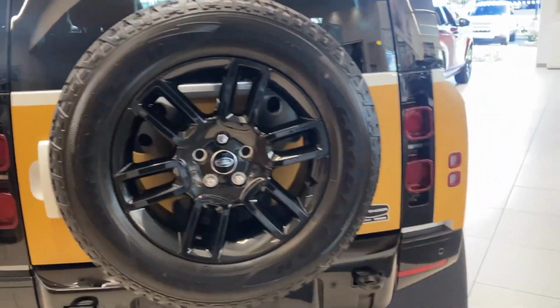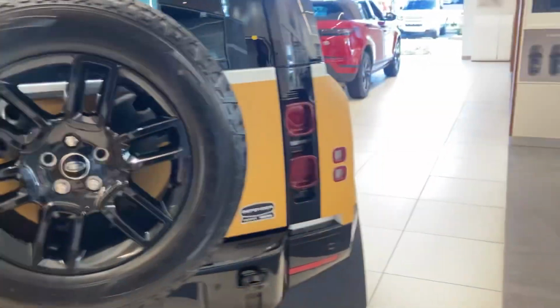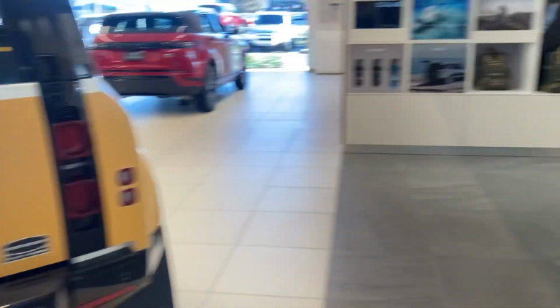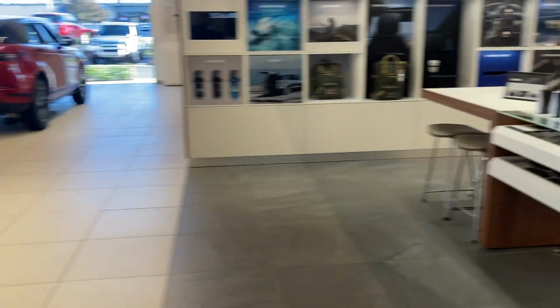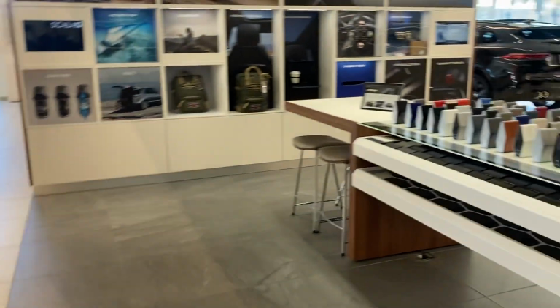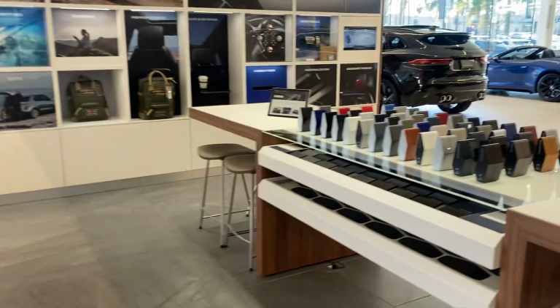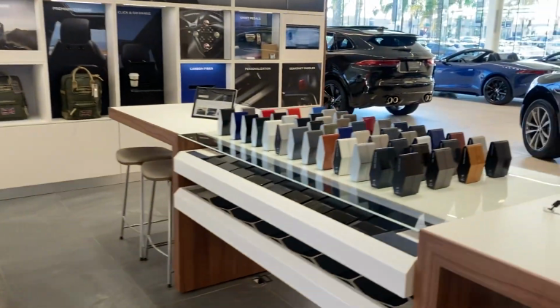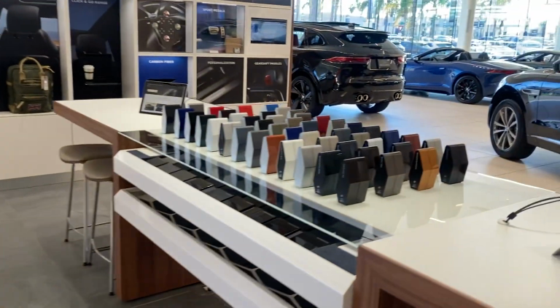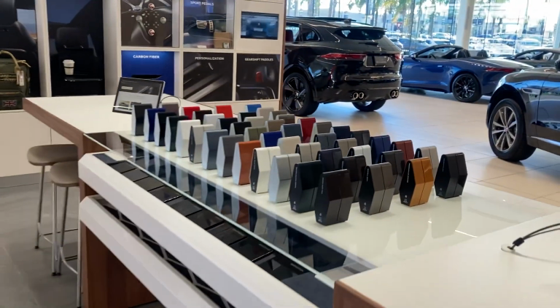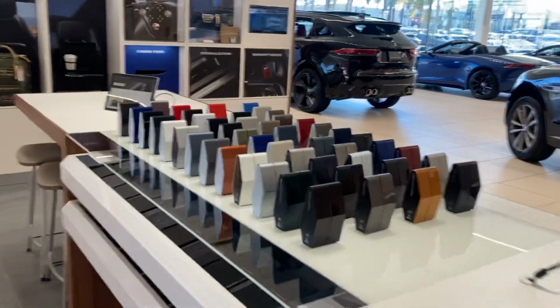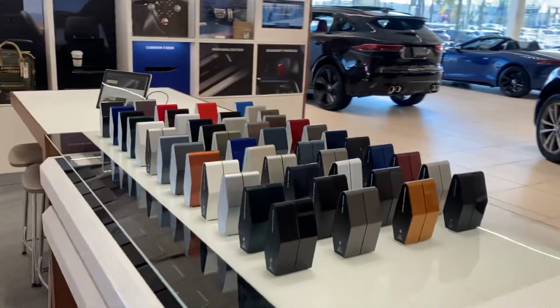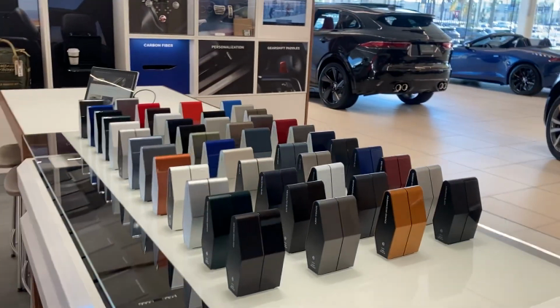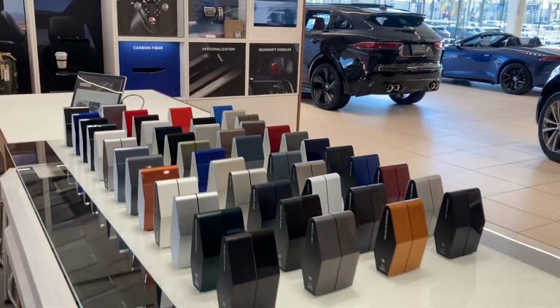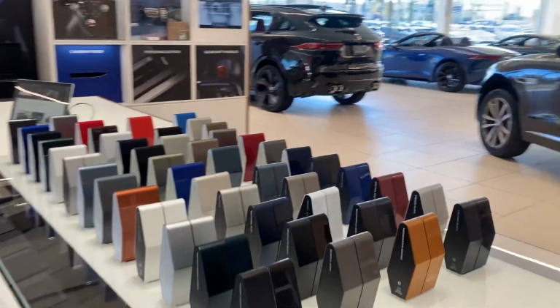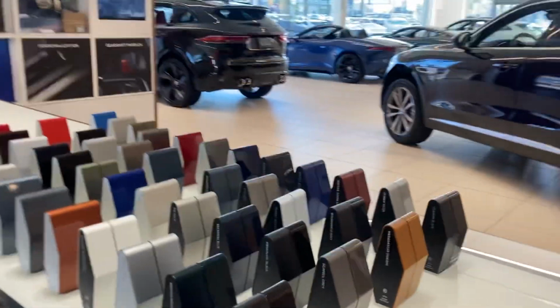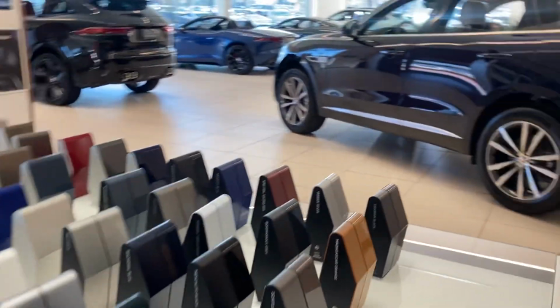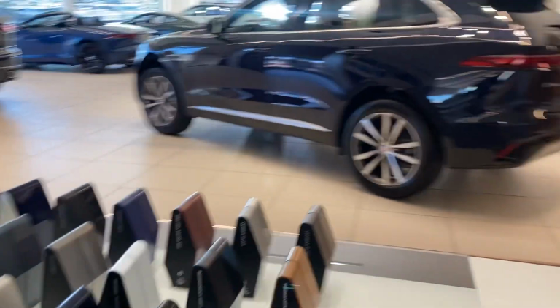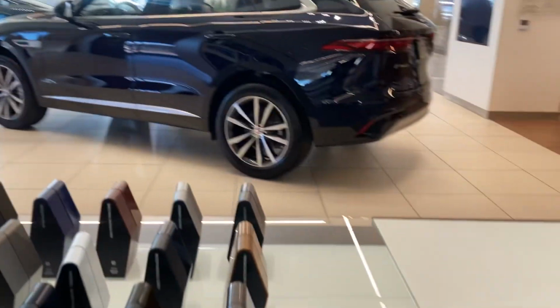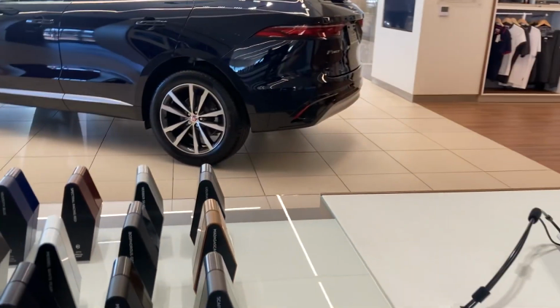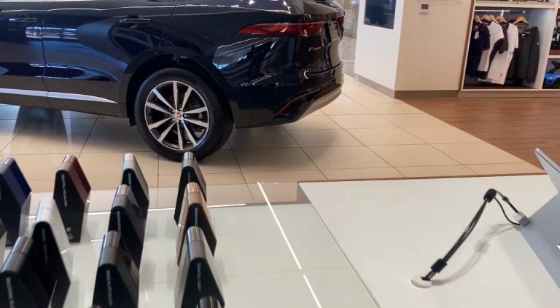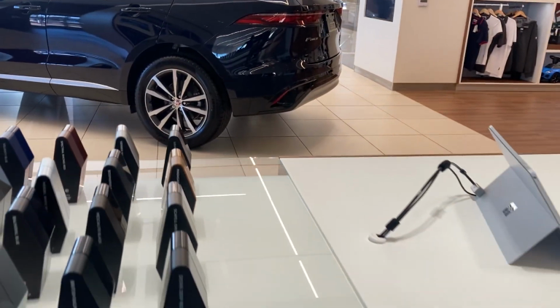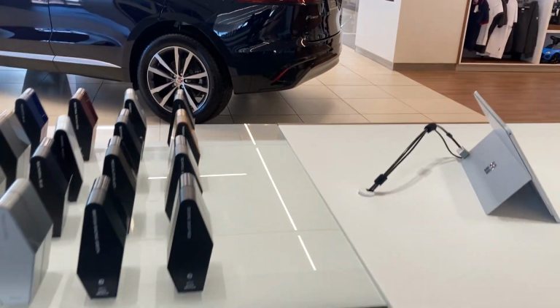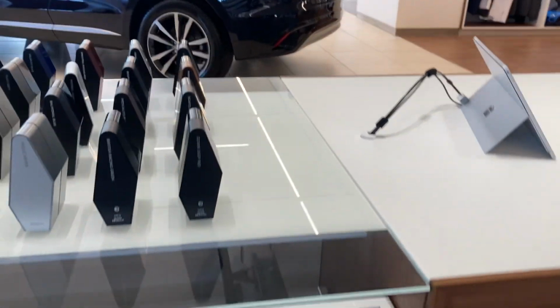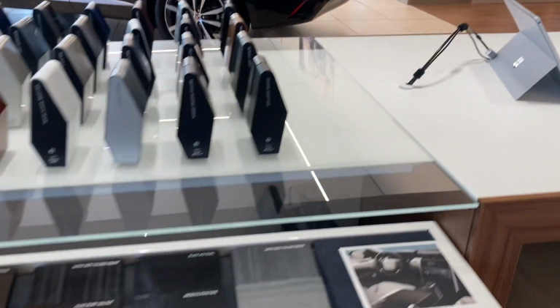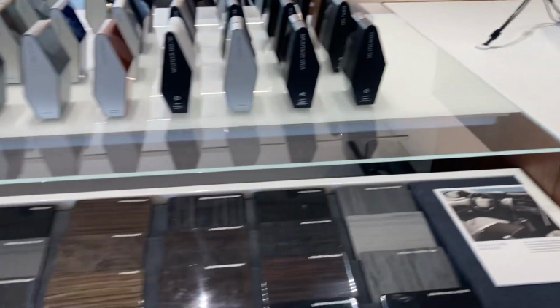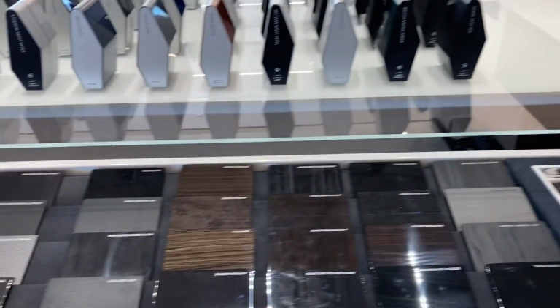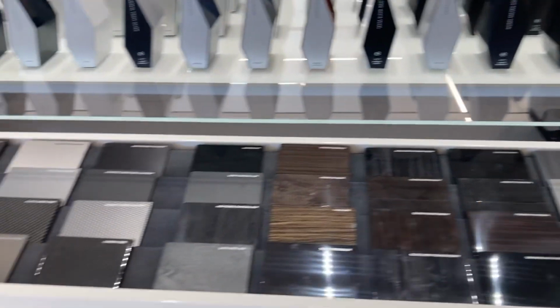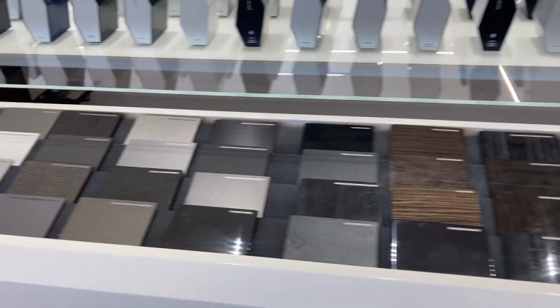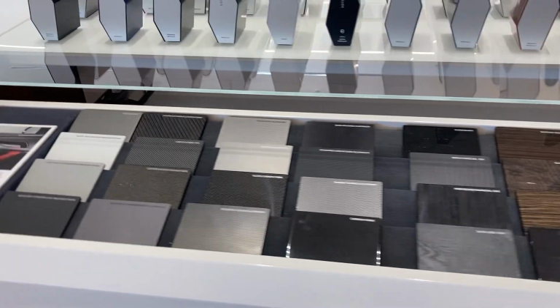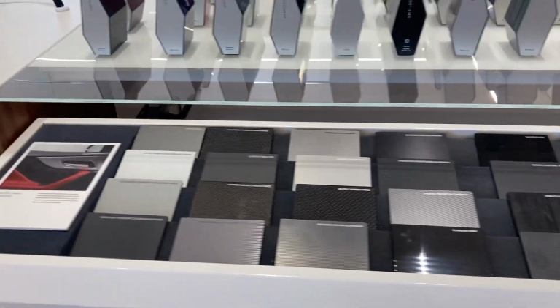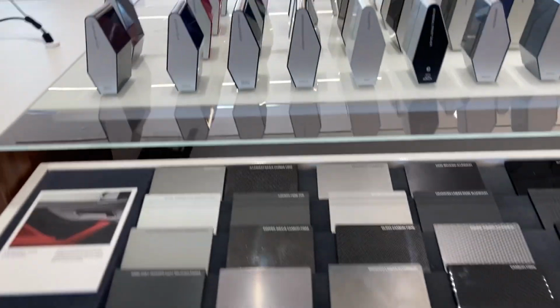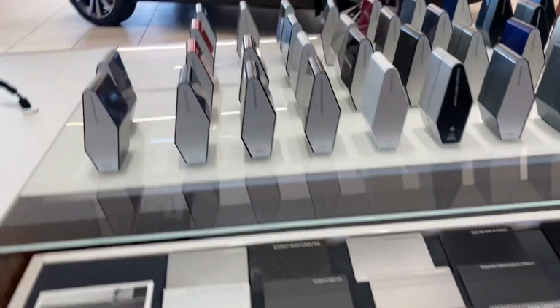All right folks, here's the different options as far as the interior. Whatever you like, they can build it for you — custom built. Whatever color you like.